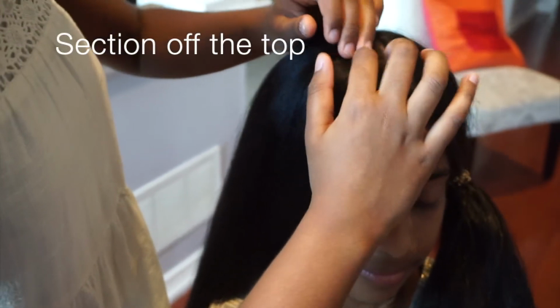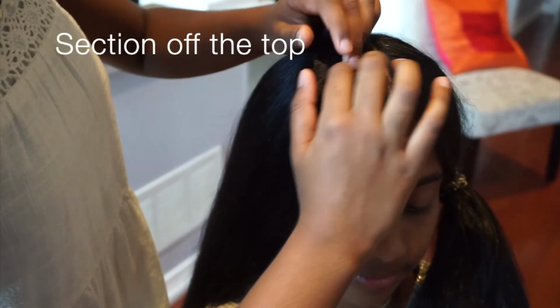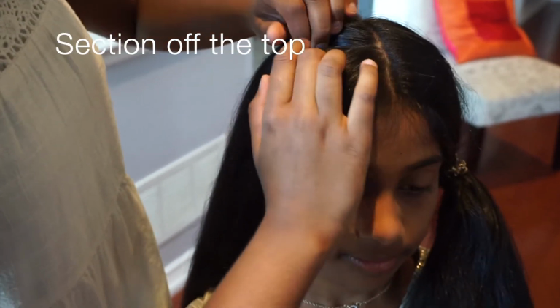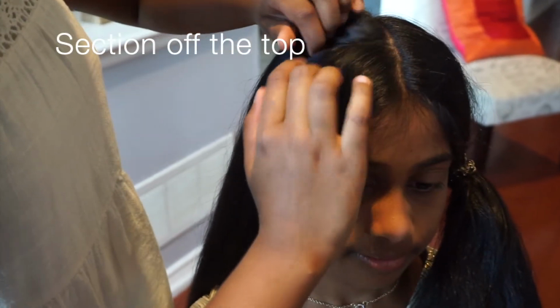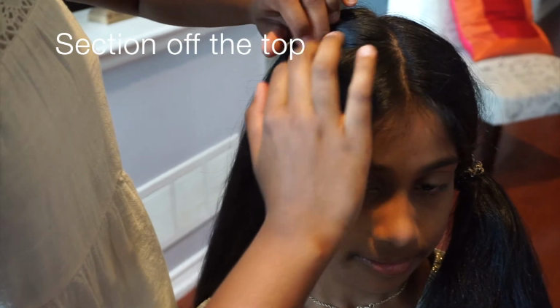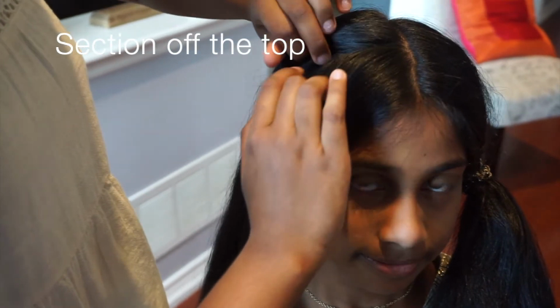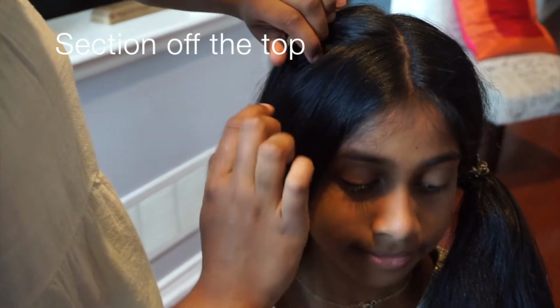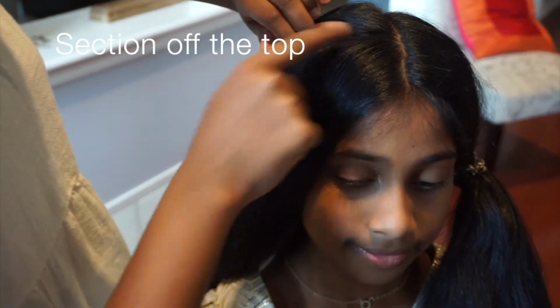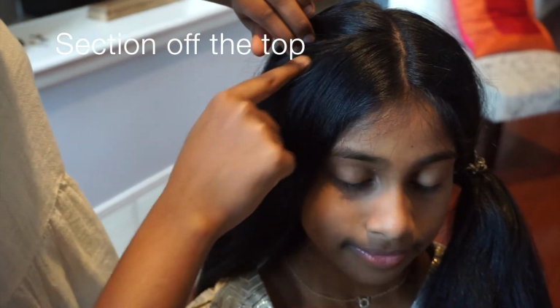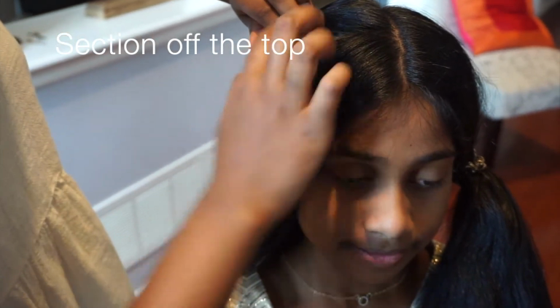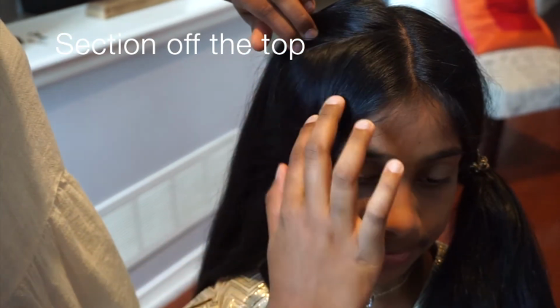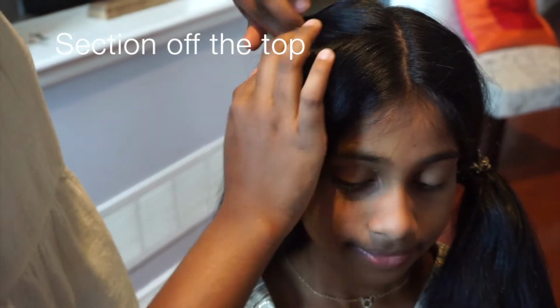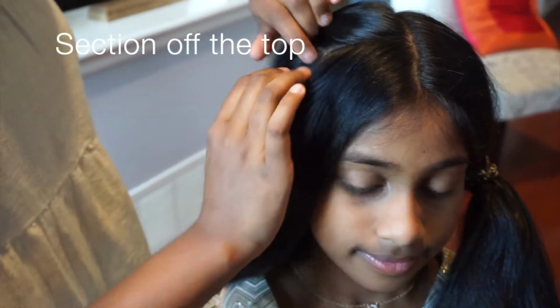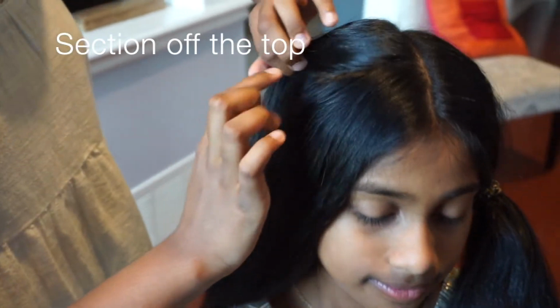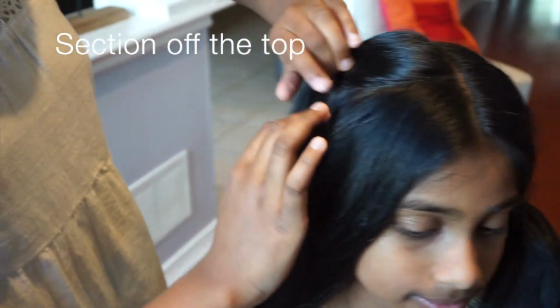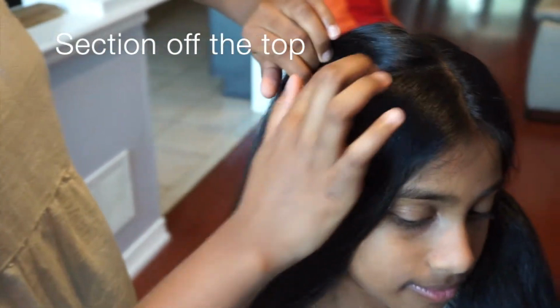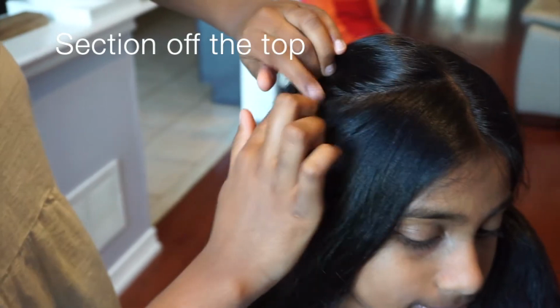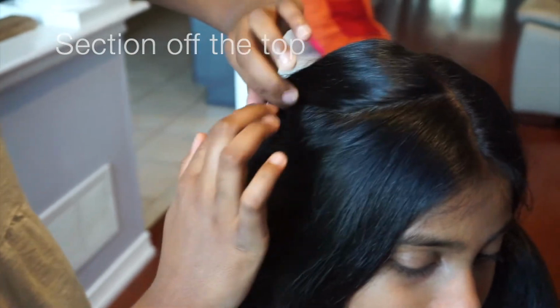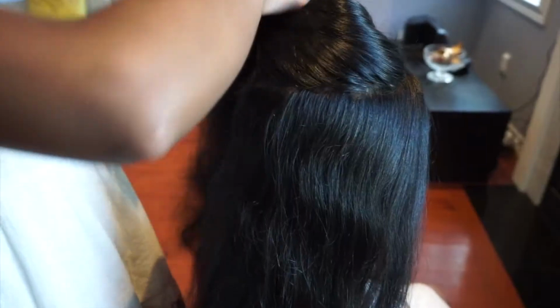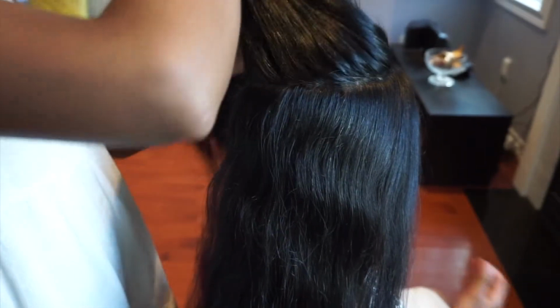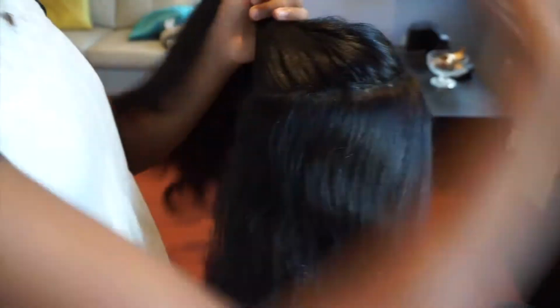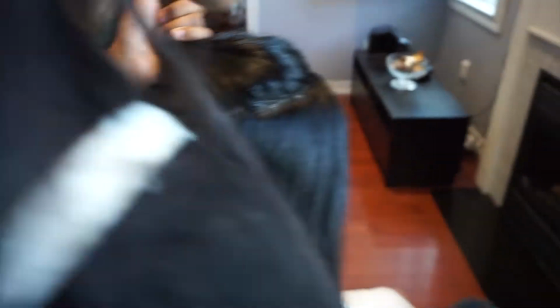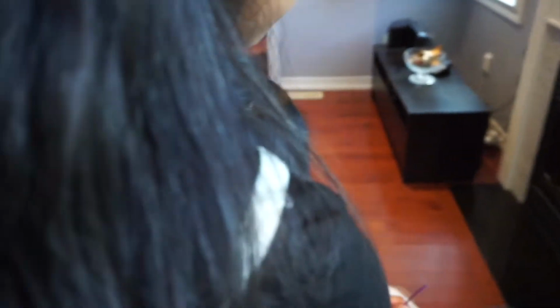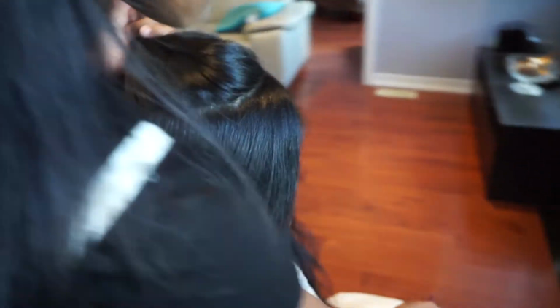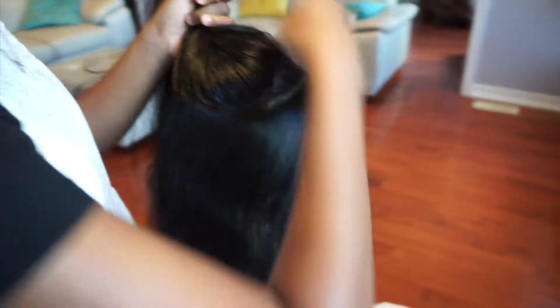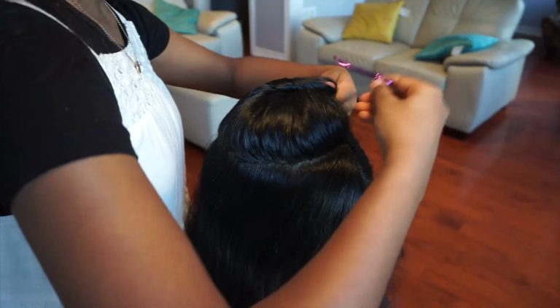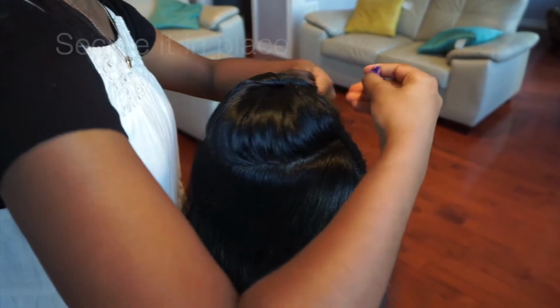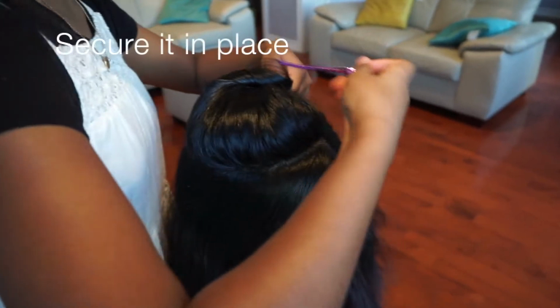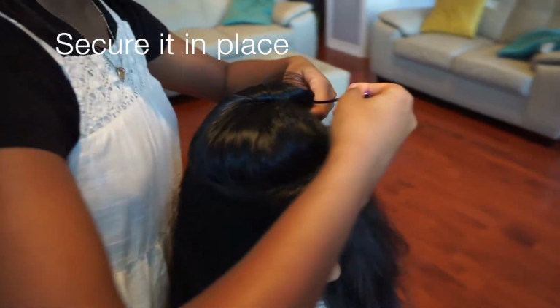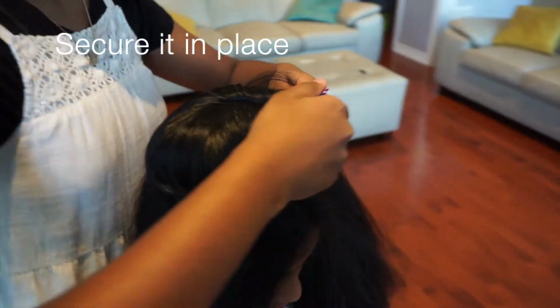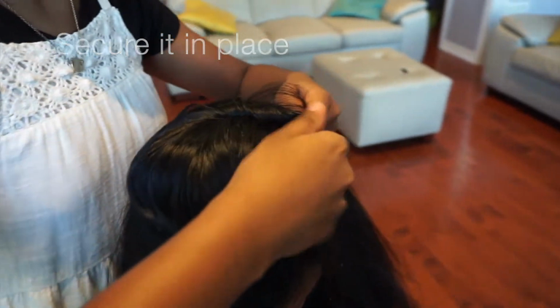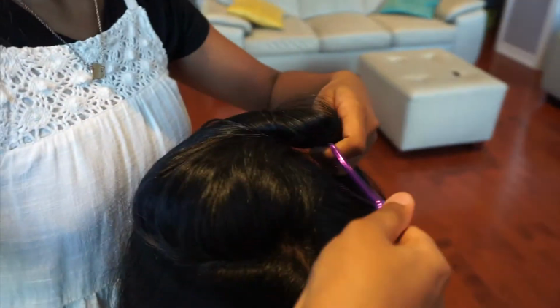Now you're going to section off the top of your hair. Make sure to leave a gap to do your twist. Secure it in place using a clip.